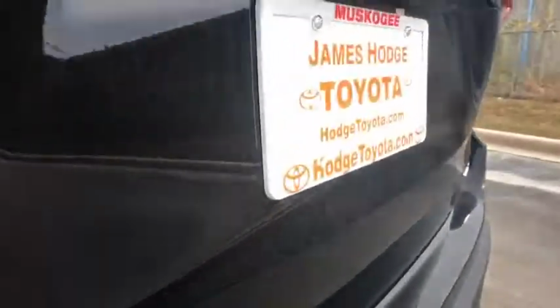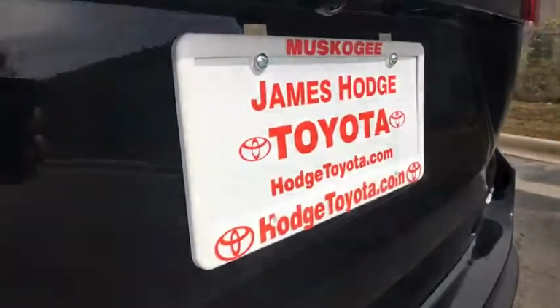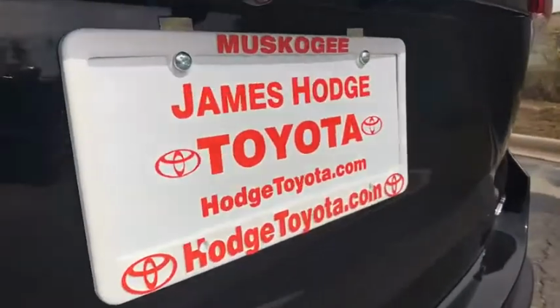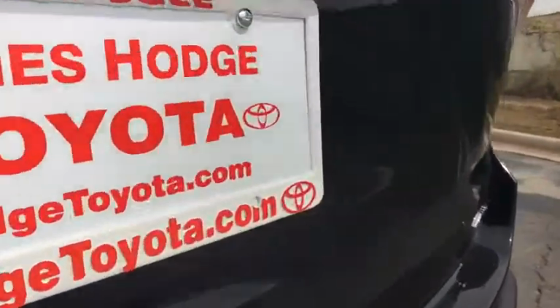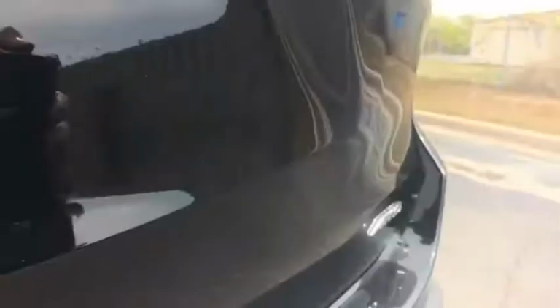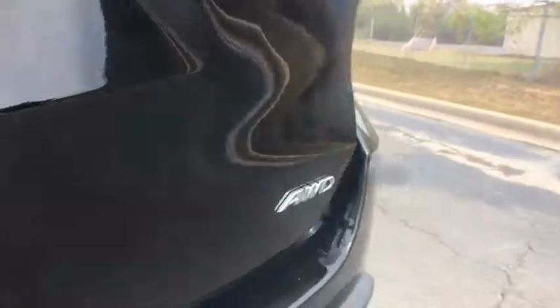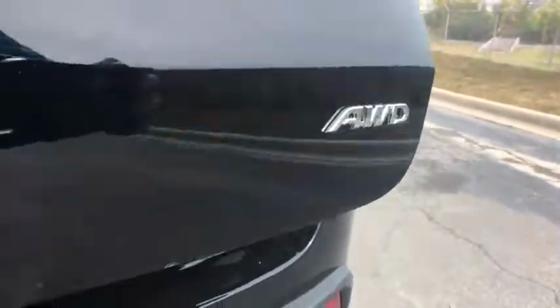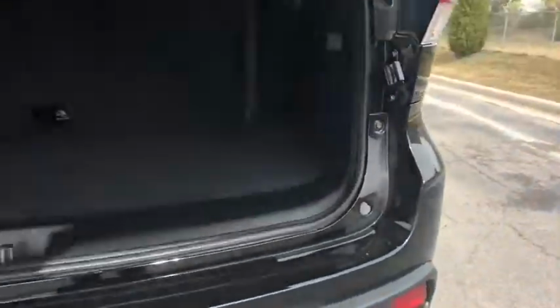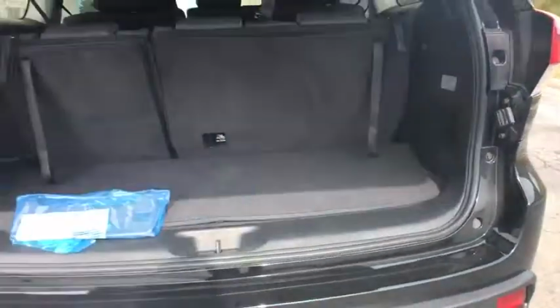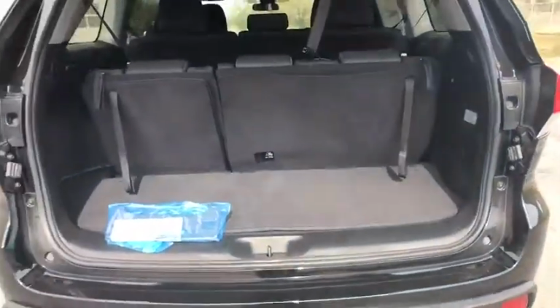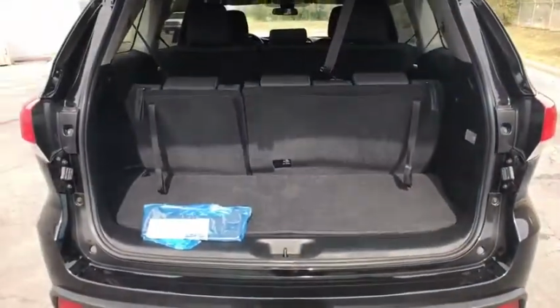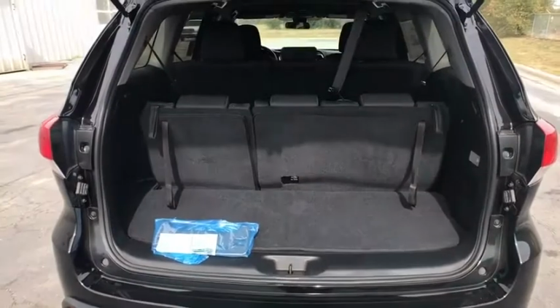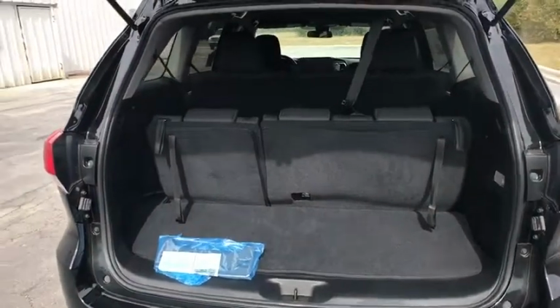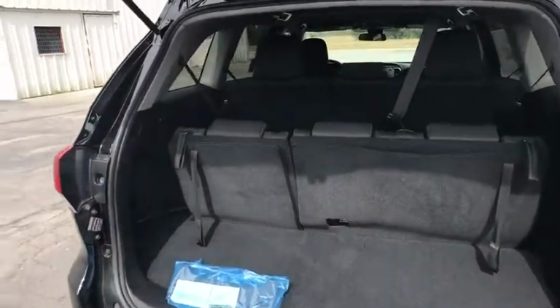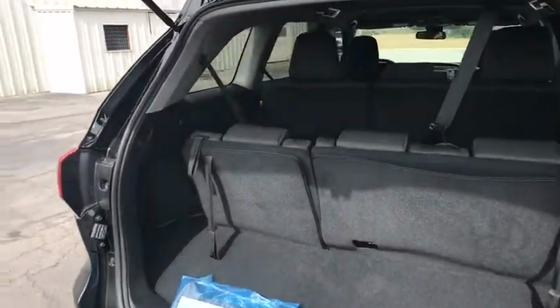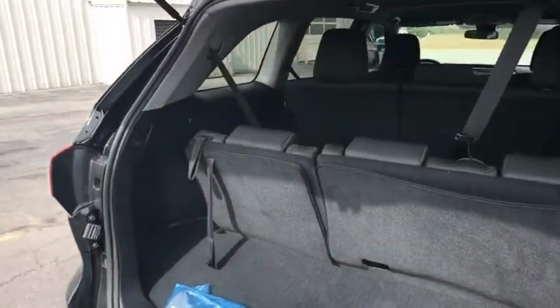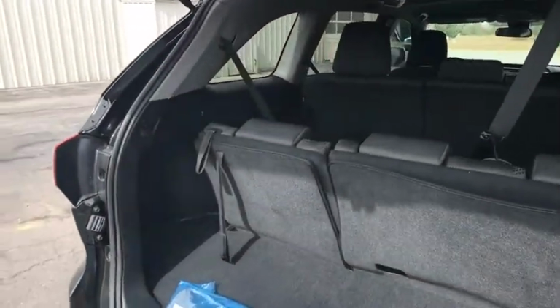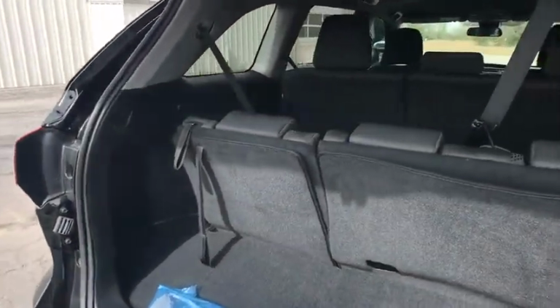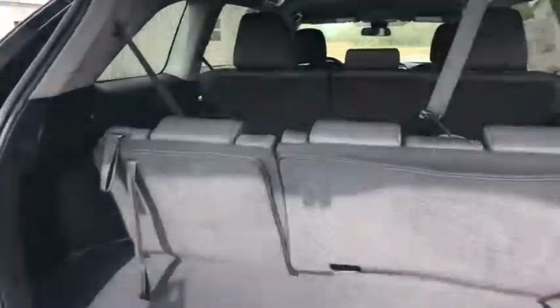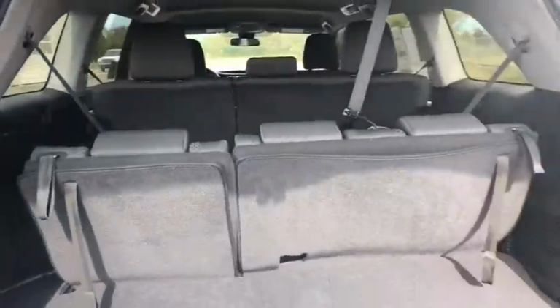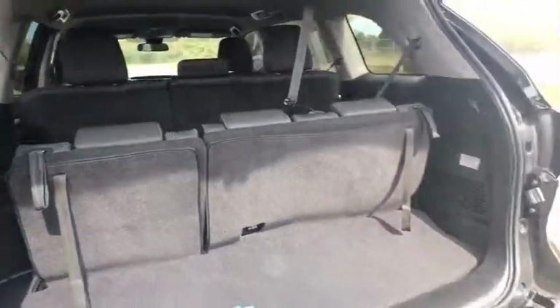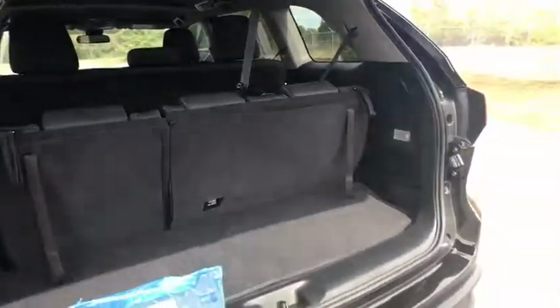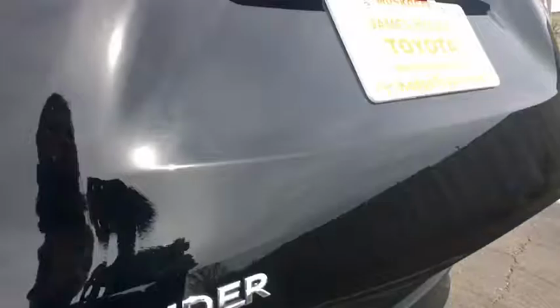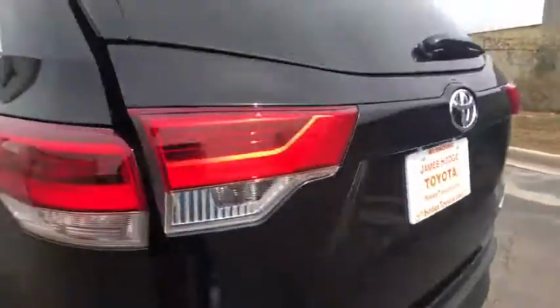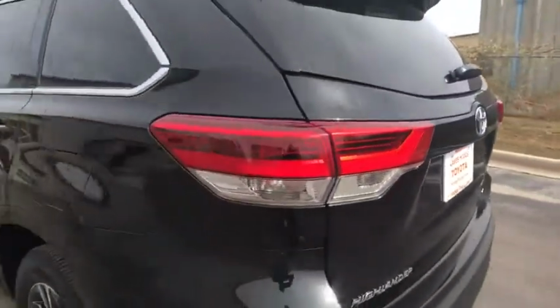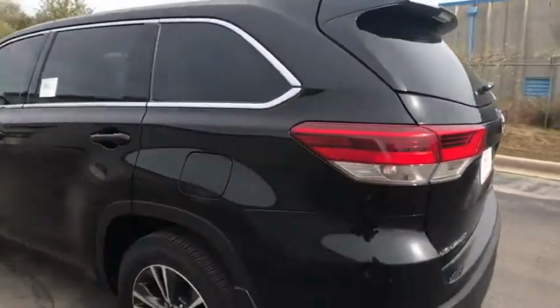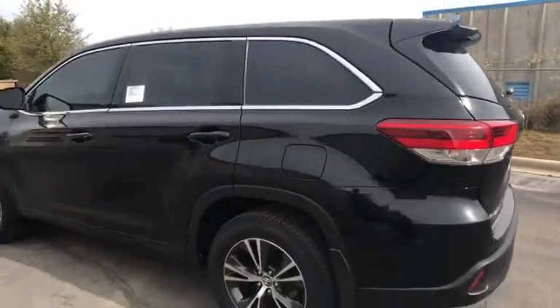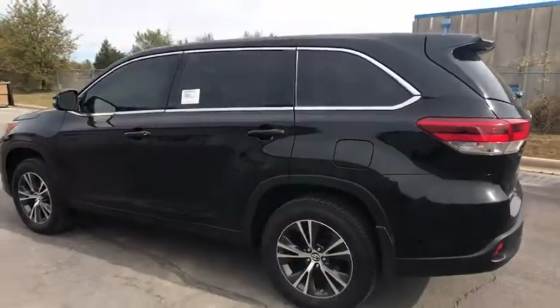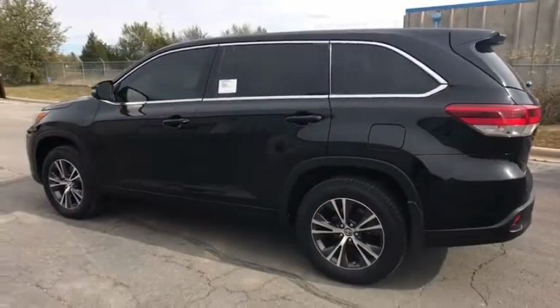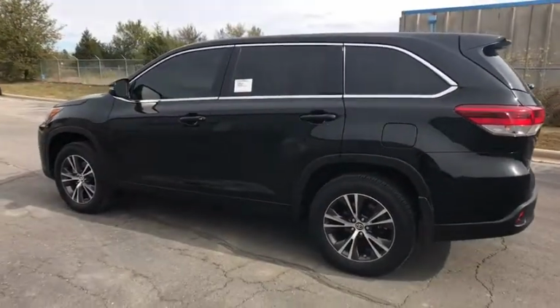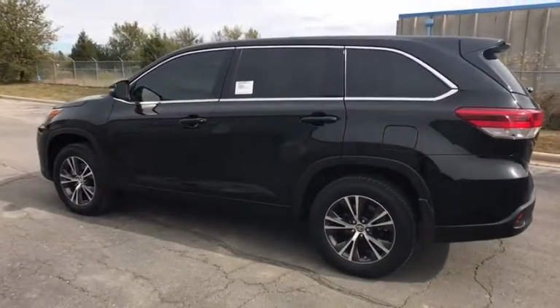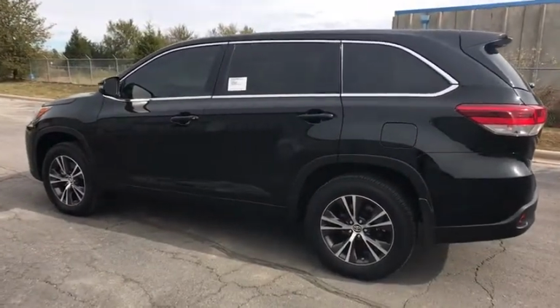This vehicle has less than 100 miles. Here are some of this vehicle's great options: traction control, dual airbags, power steering, four-wheel disc brakes, electronic stability control, power windows, rear window defroster.